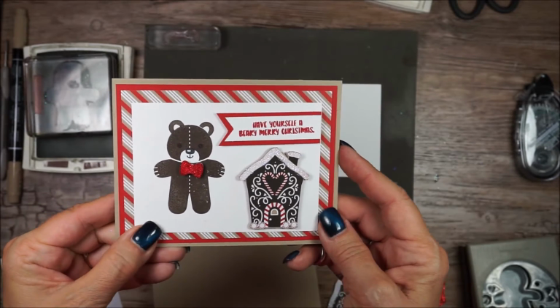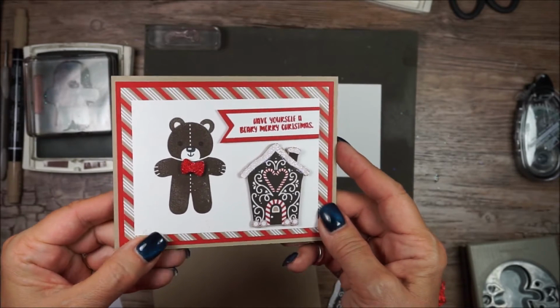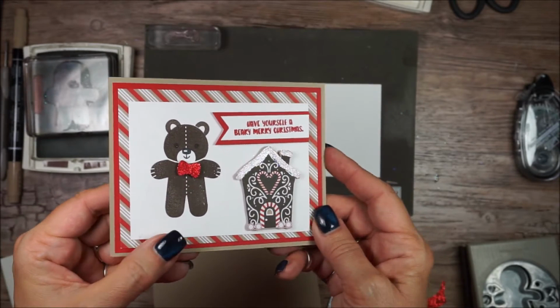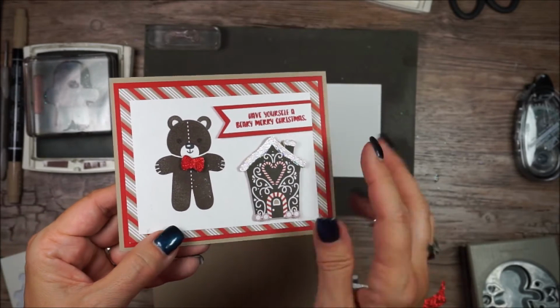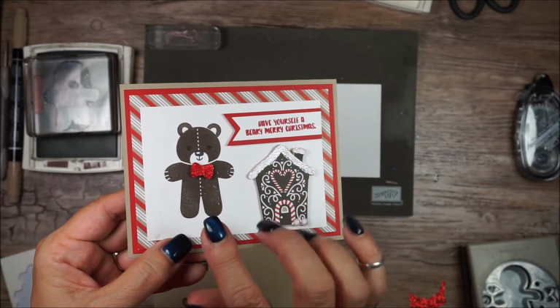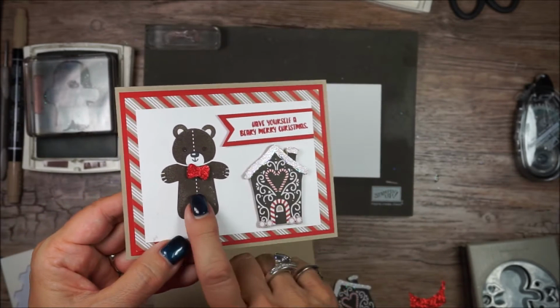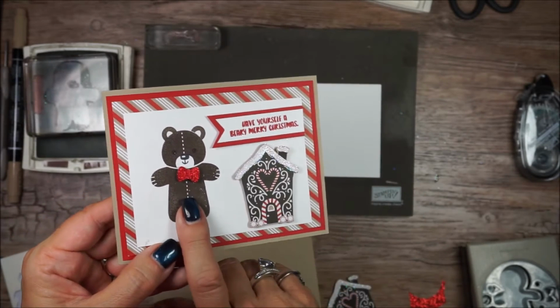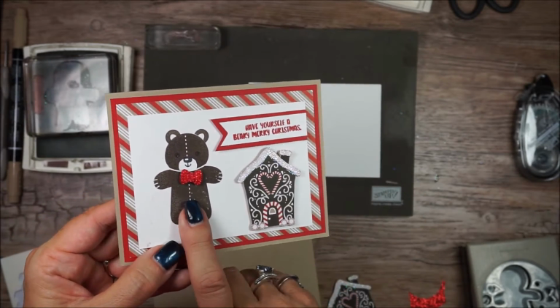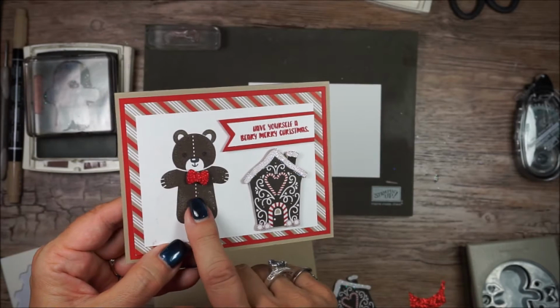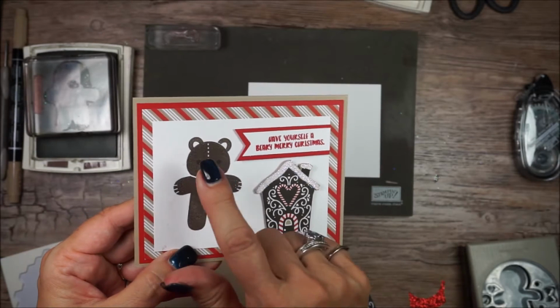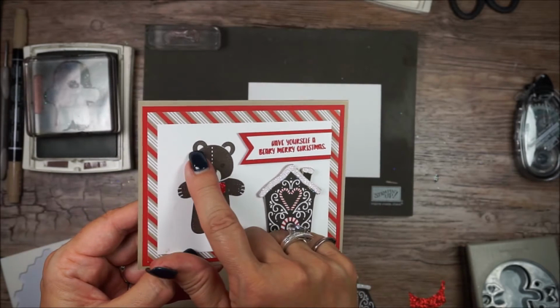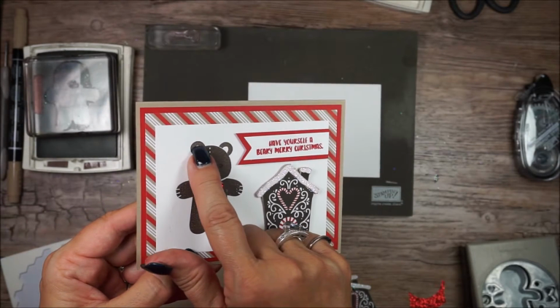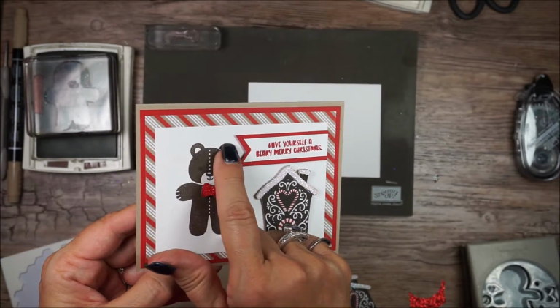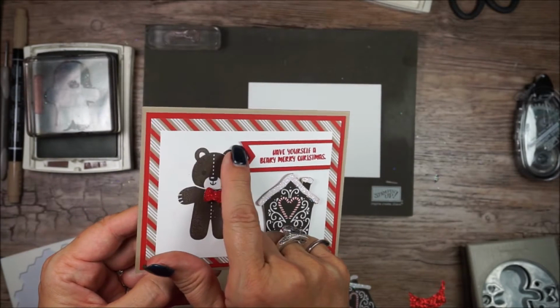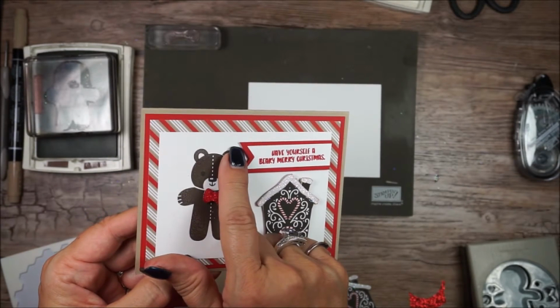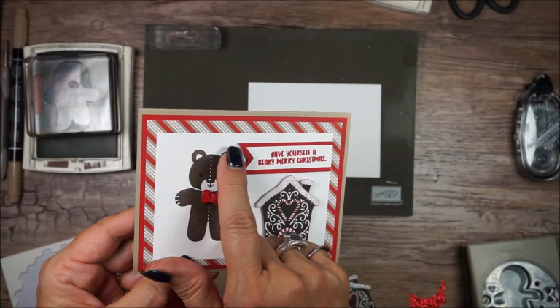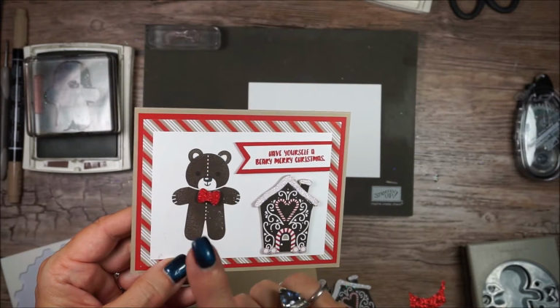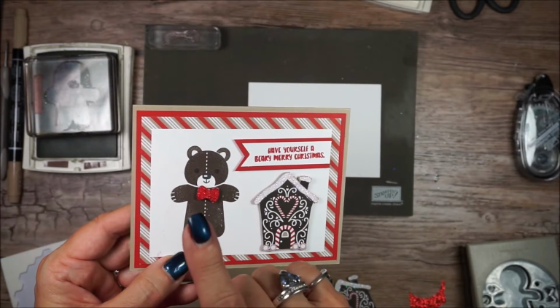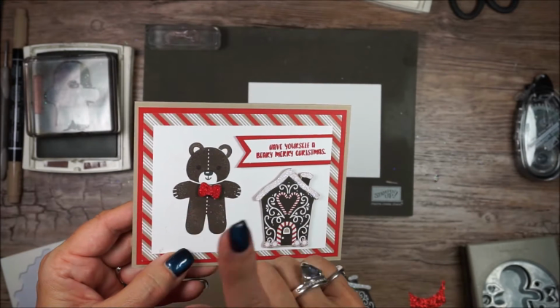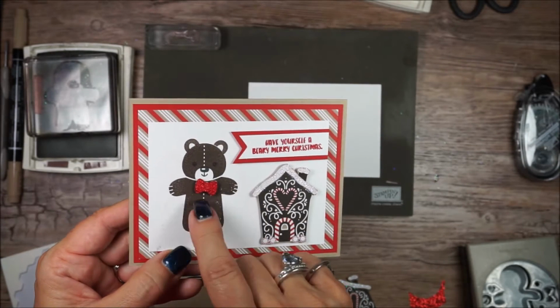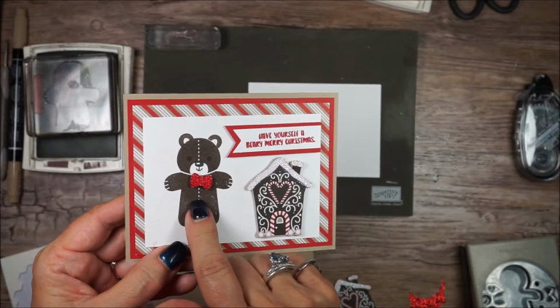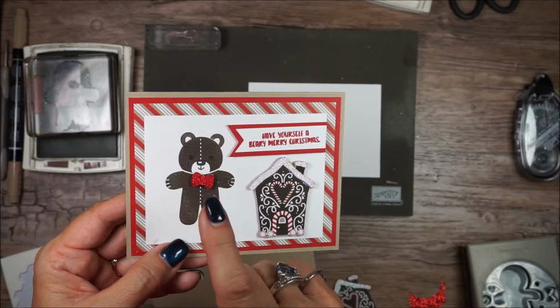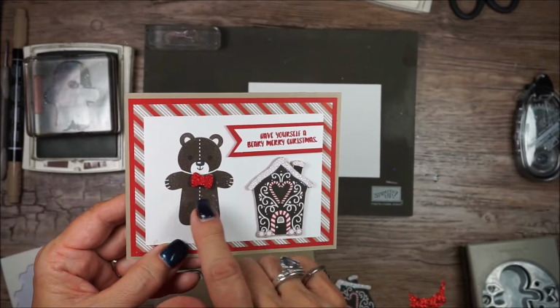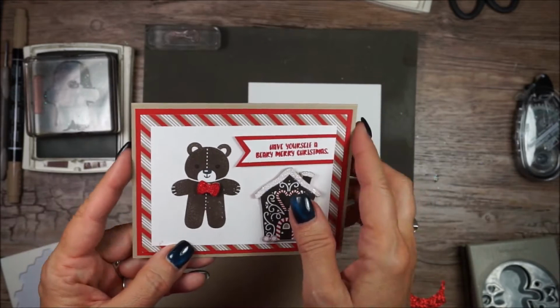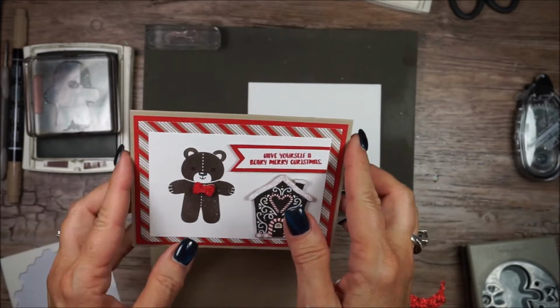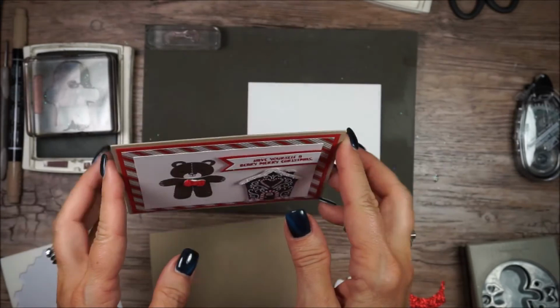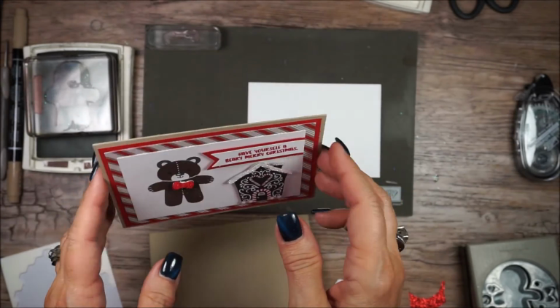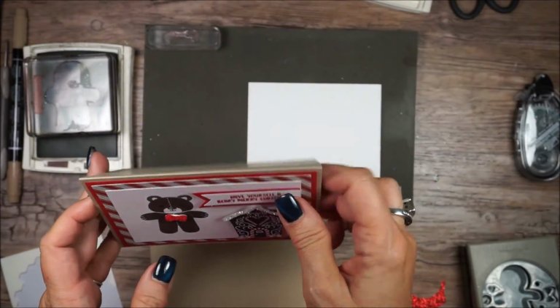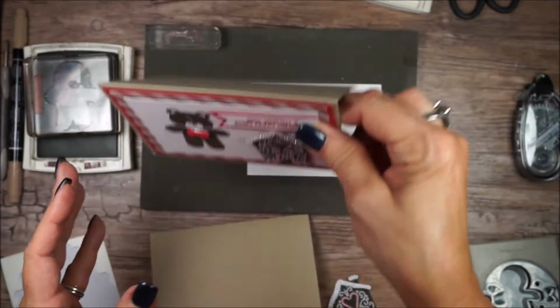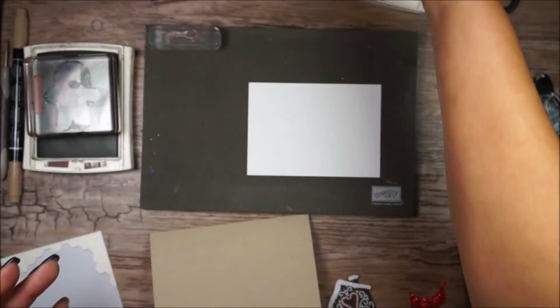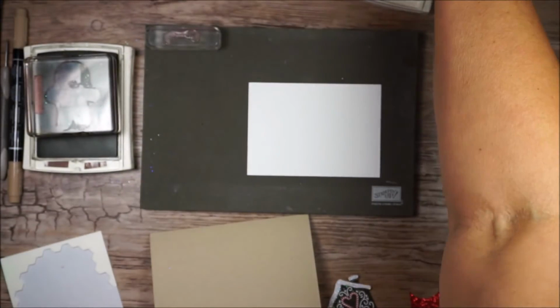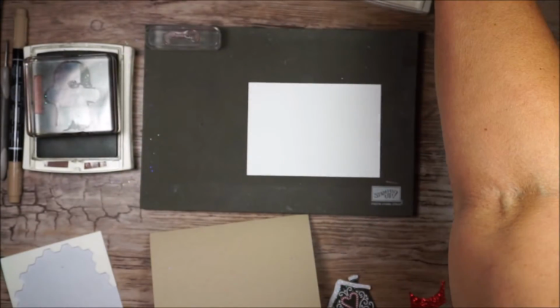I wanted to share with you — if you punch out the bear, there's not a punch for the ears. So keep that in mind when you are making your cards using the Cookie Cutter Christmas.